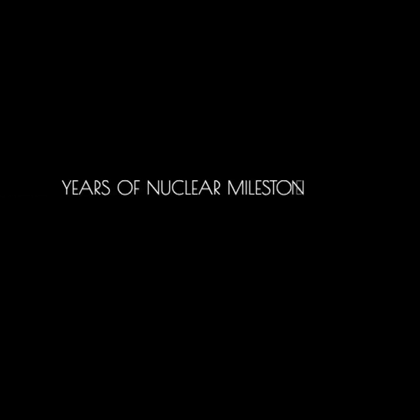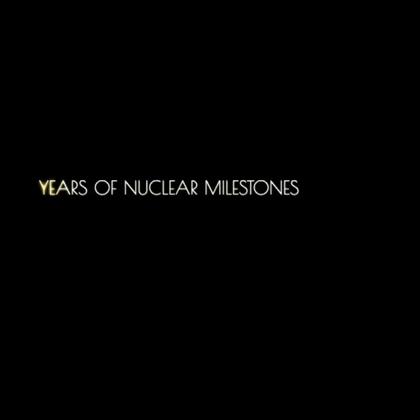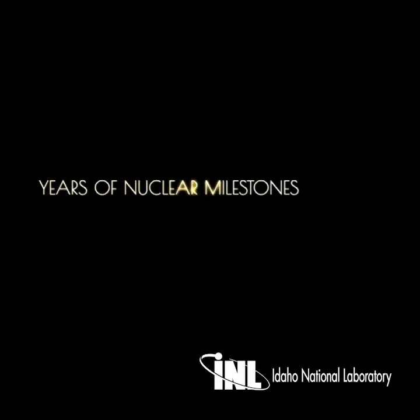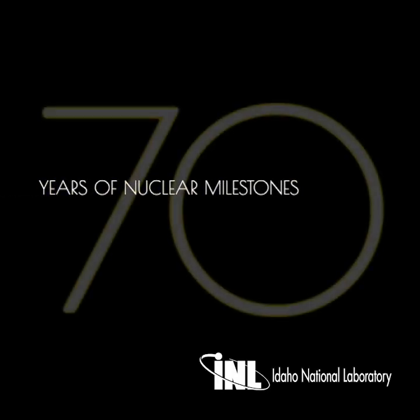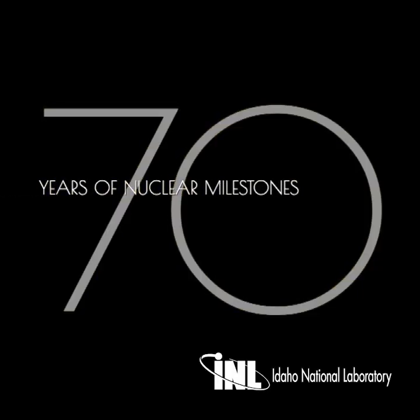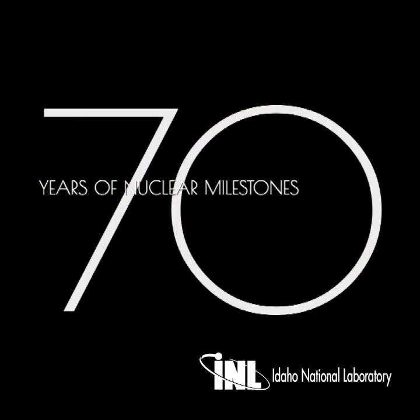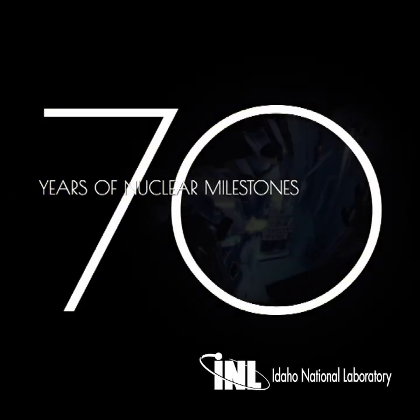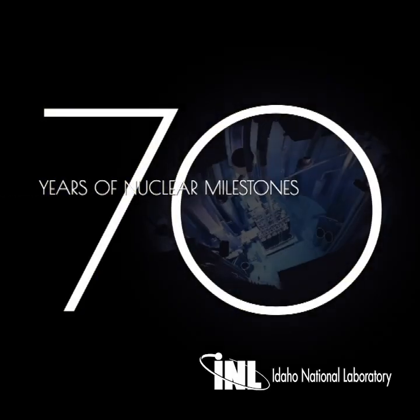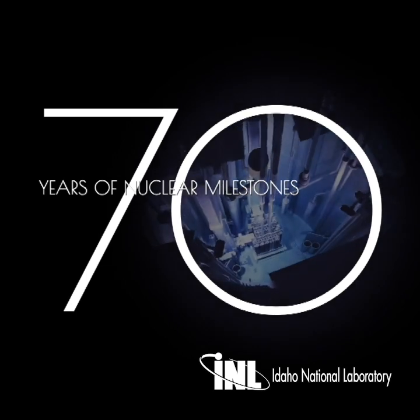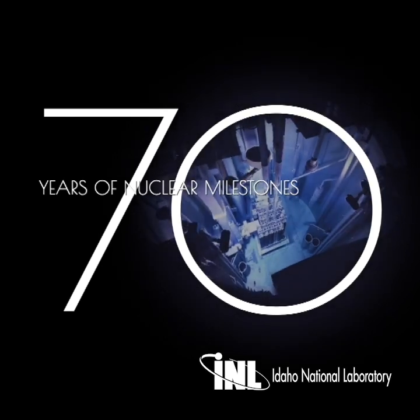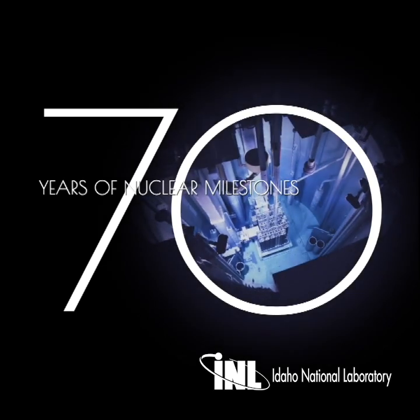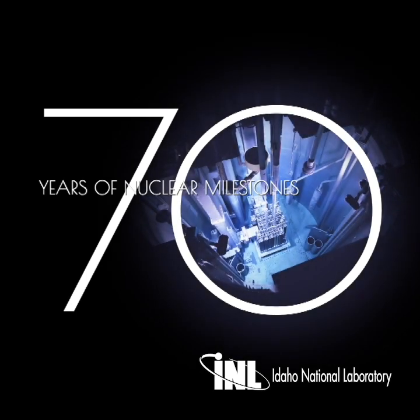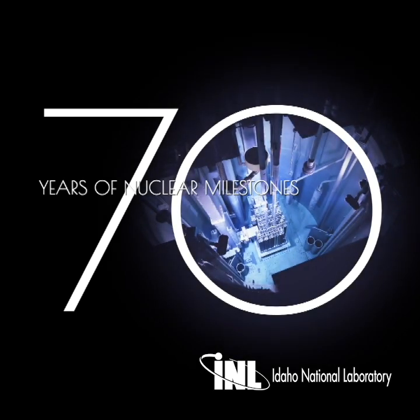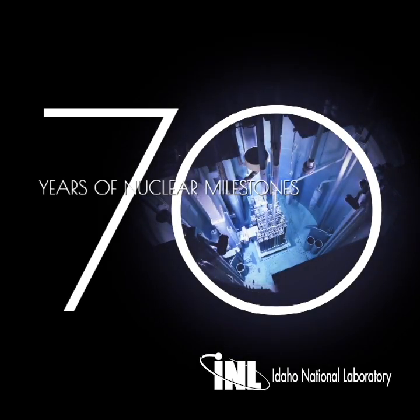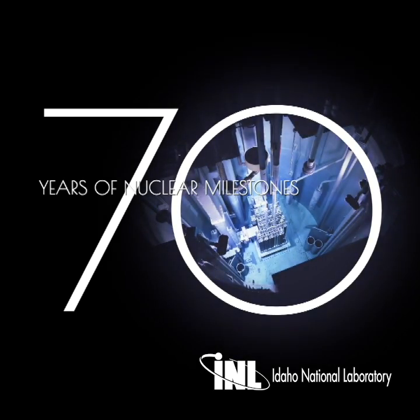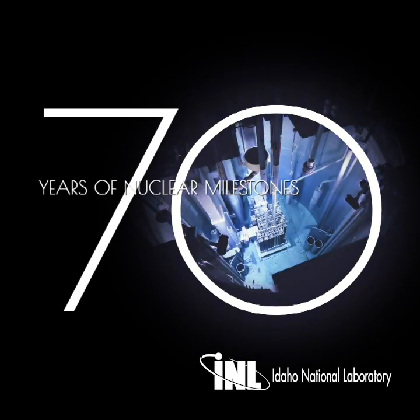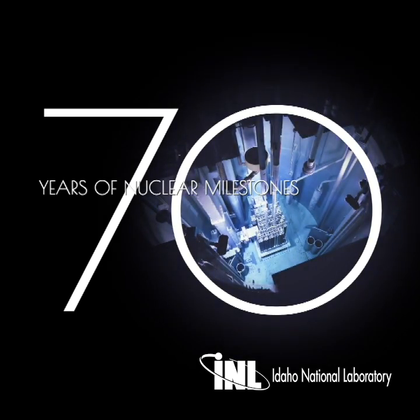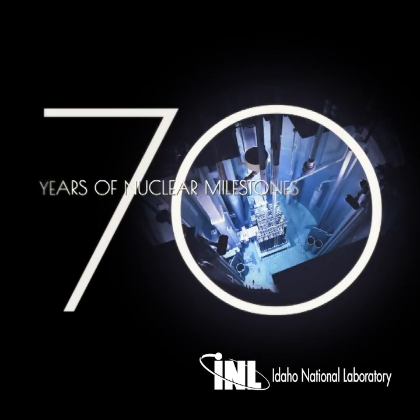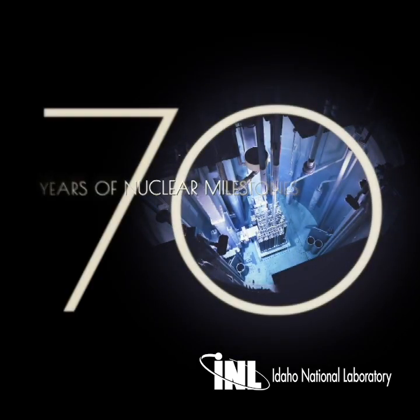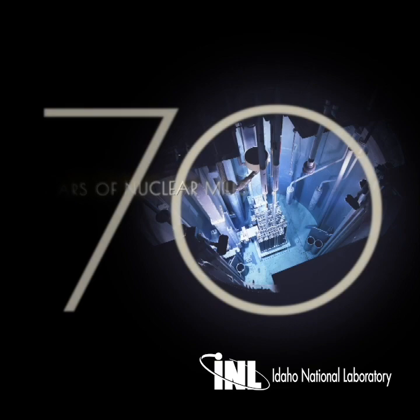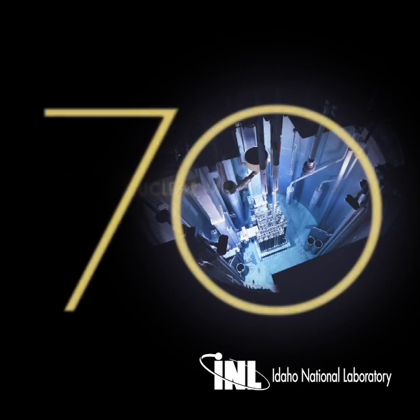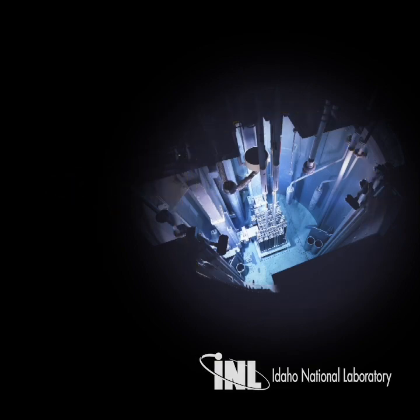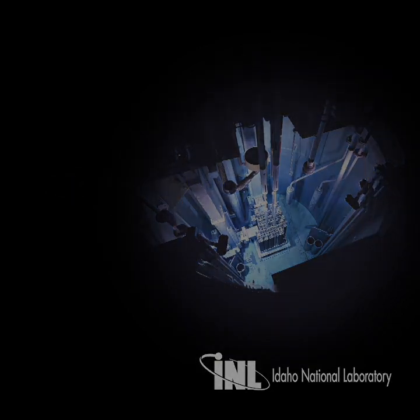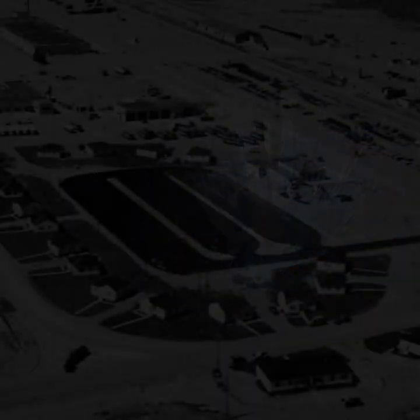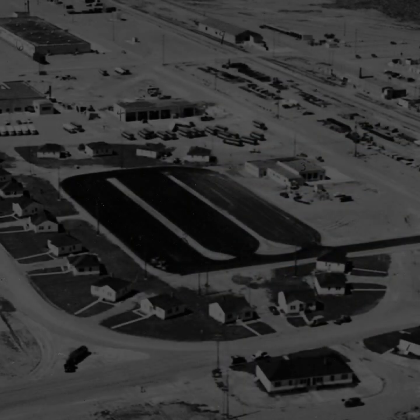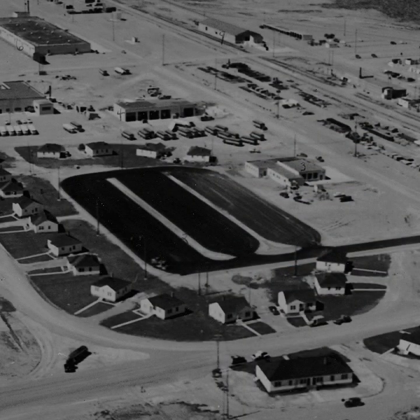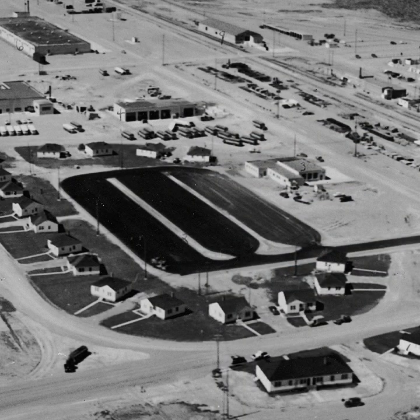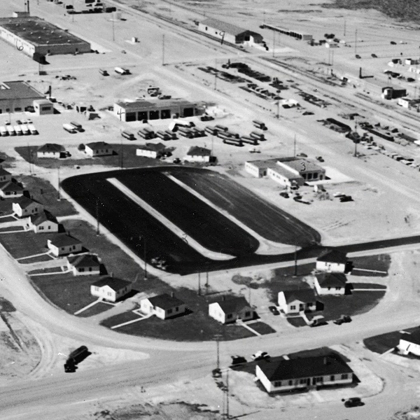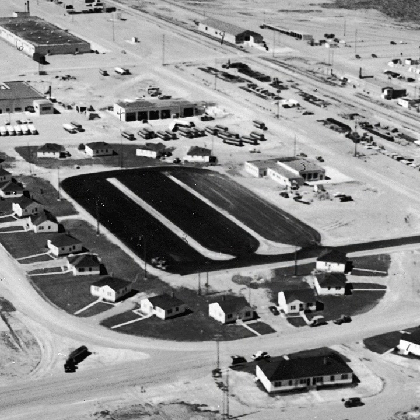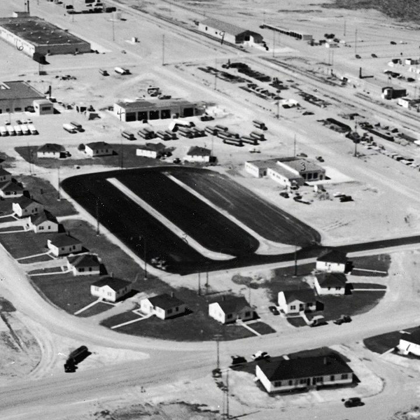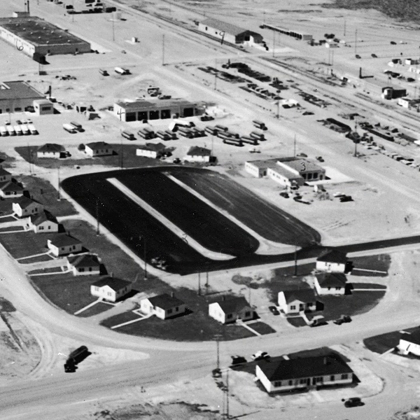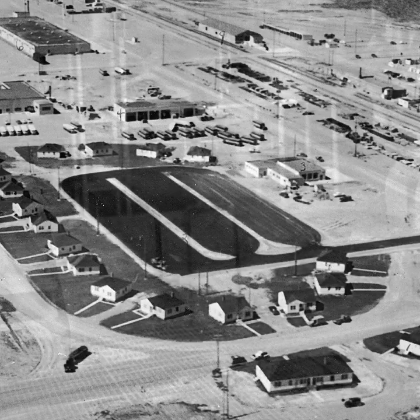For 70 years, researchers, scientists, and engineers at what today is Idaho National Laboratory have paved the way for the peaceful use of nuclear energy. Here are a few of INL's nuclear energy milestones.